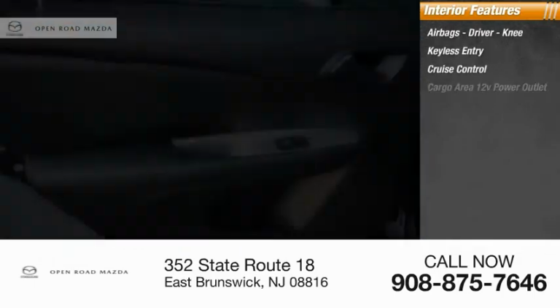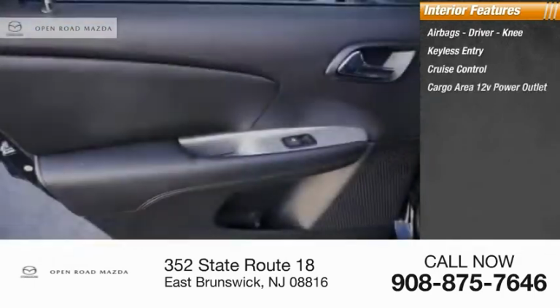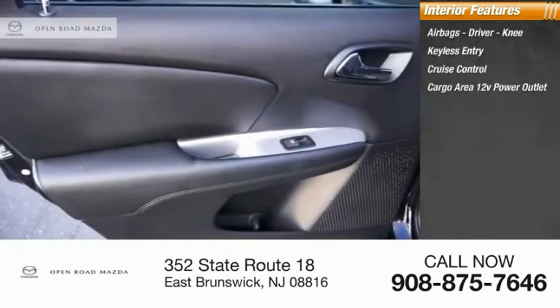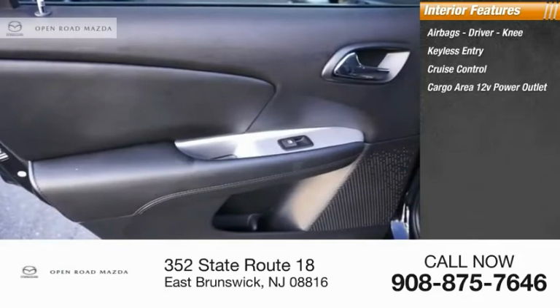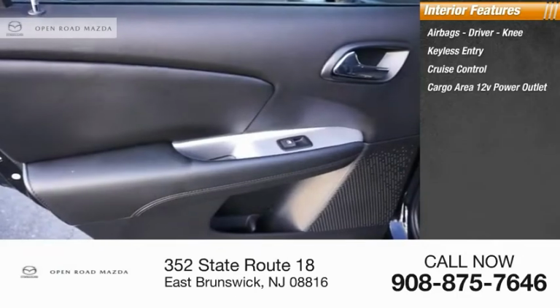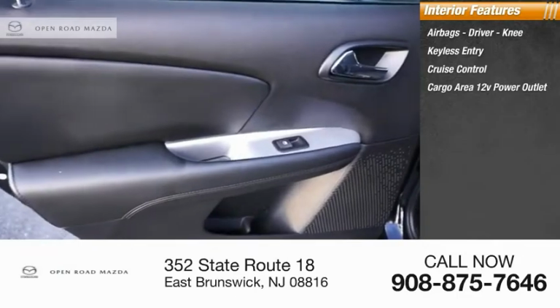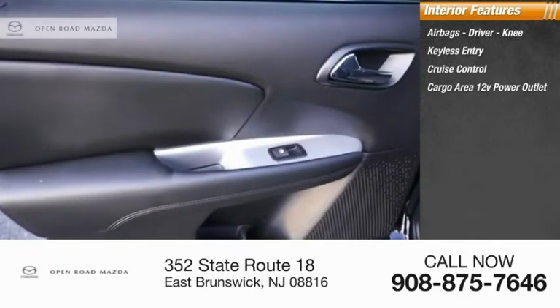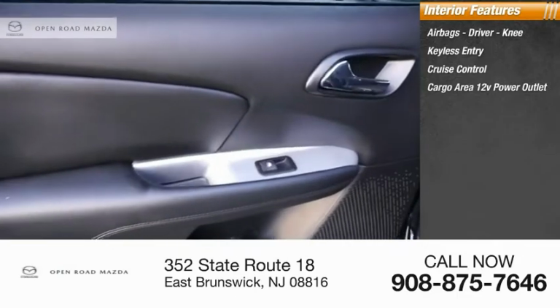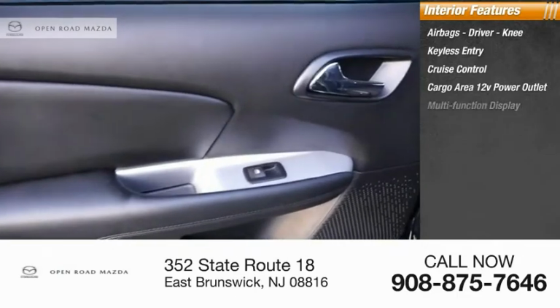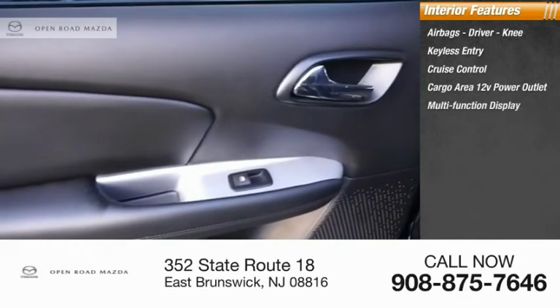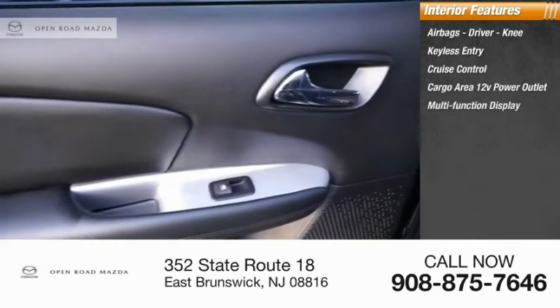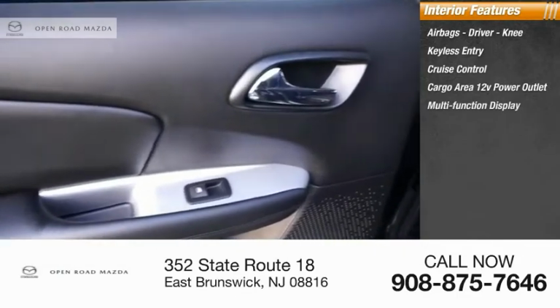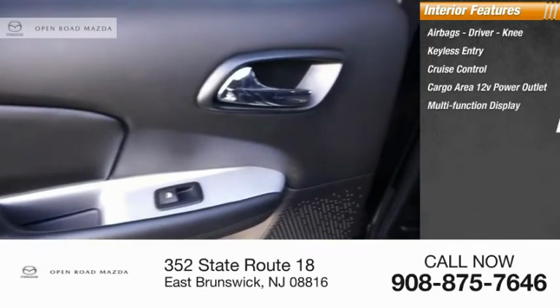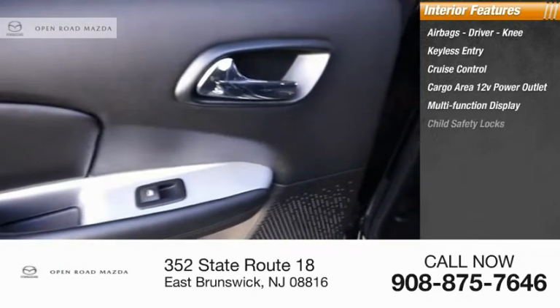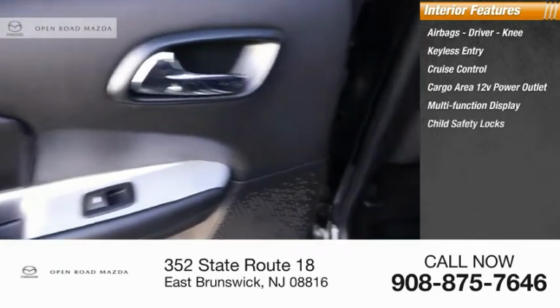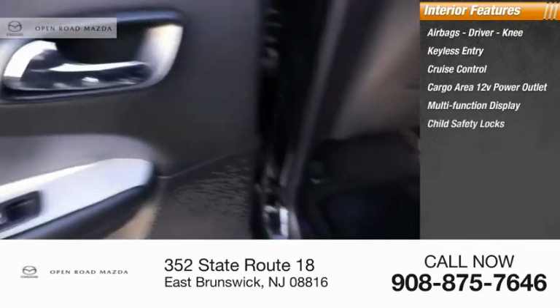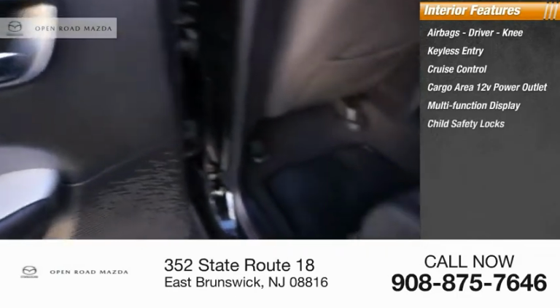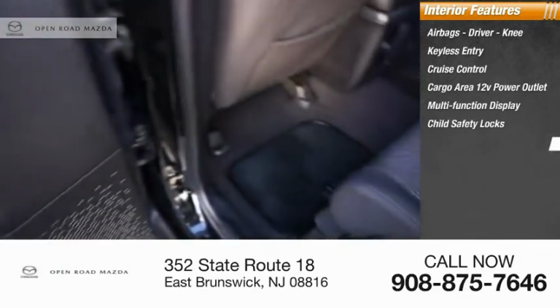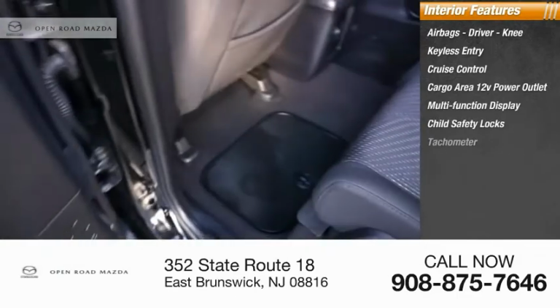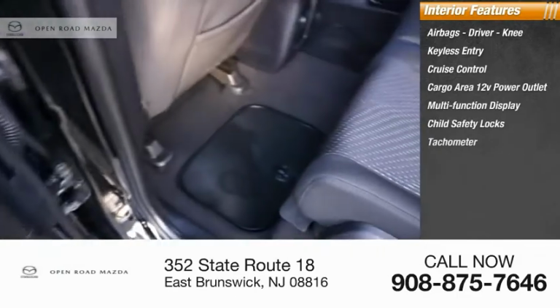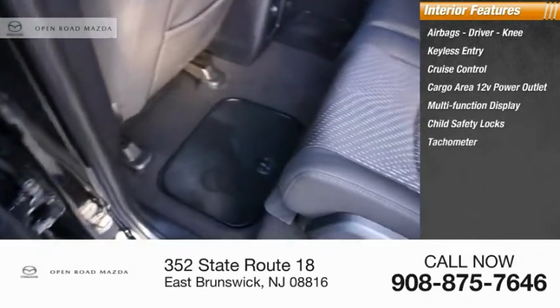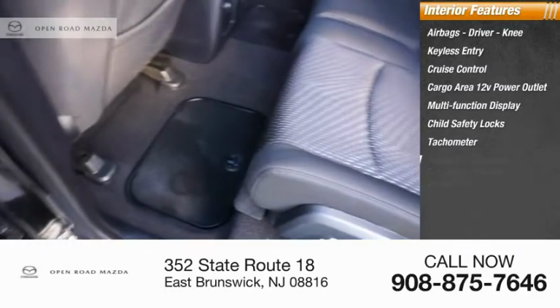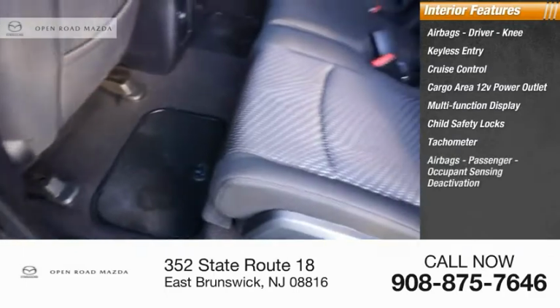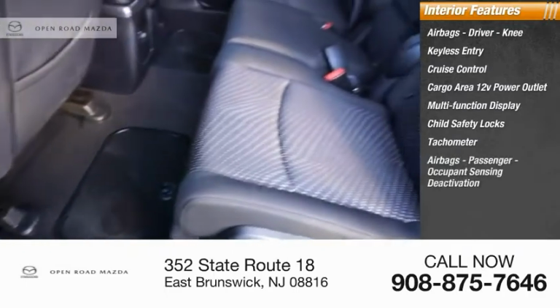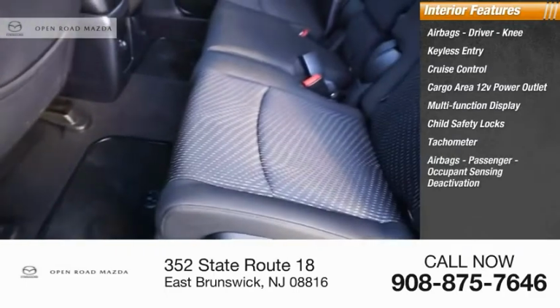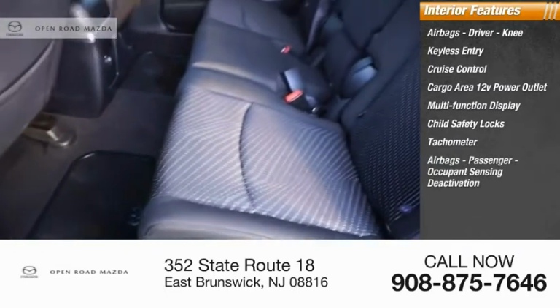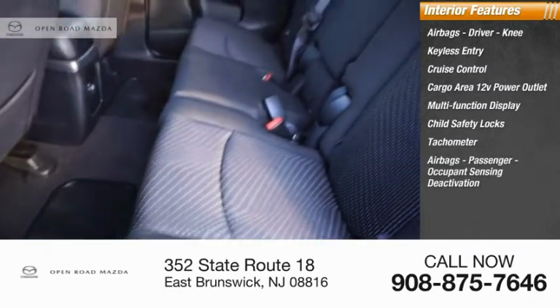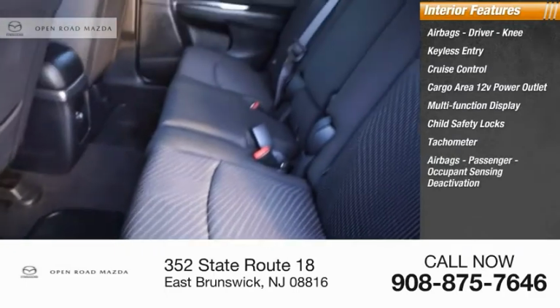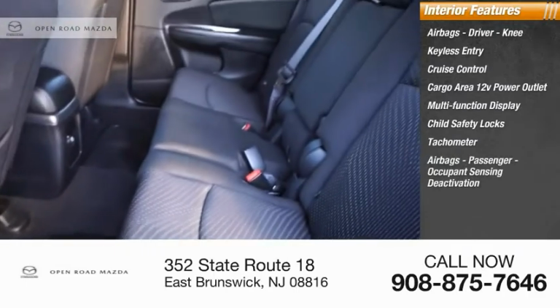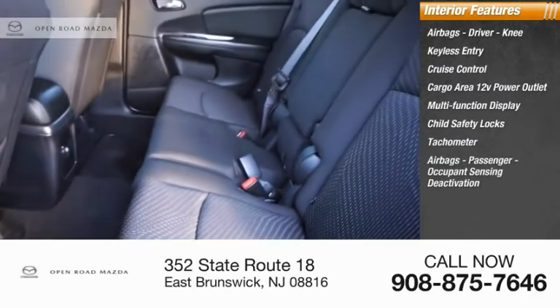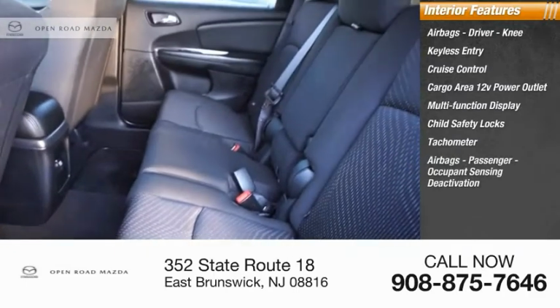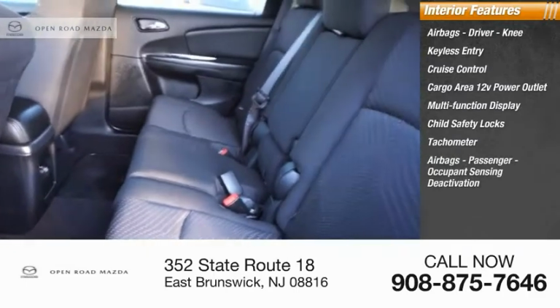The interior also offers a cargo area, 12-volt power outlet, multifunction display, child safety locks, tachometer, and passenger airbags with occupant sensing deactivation.